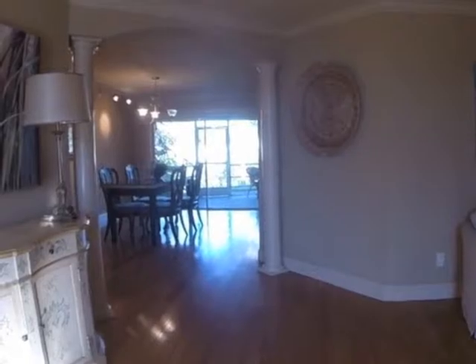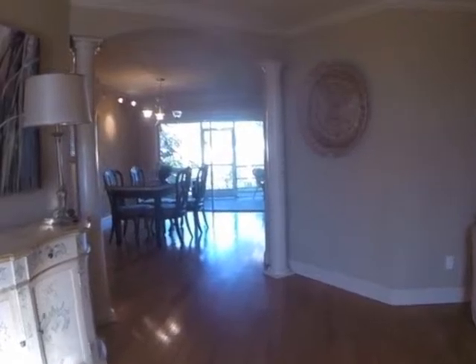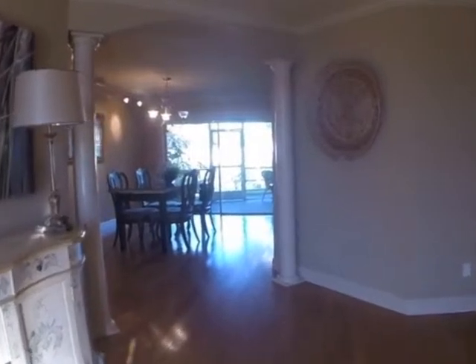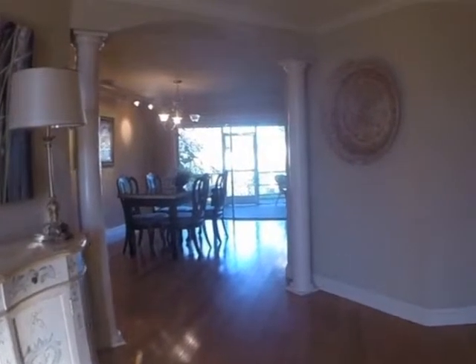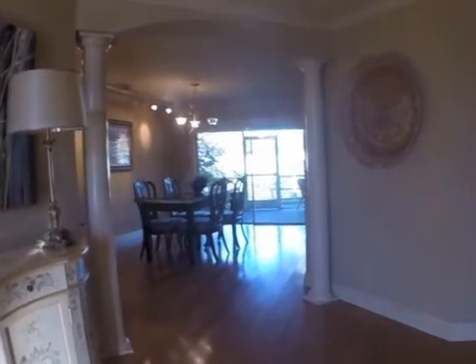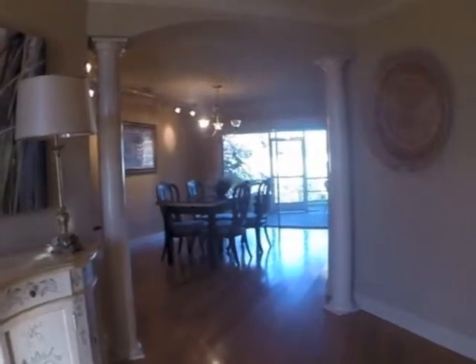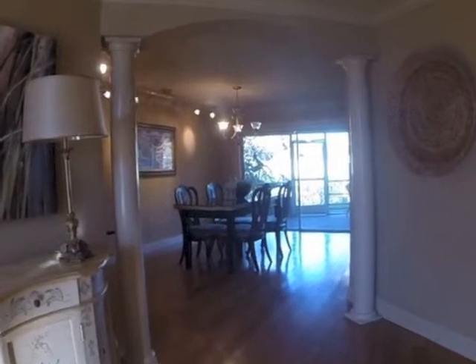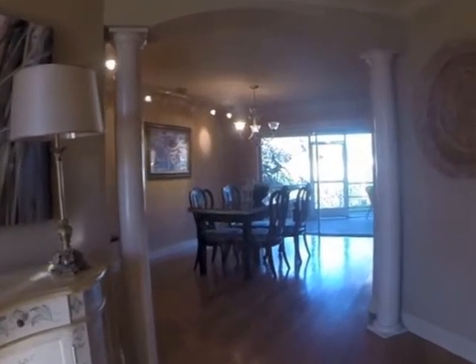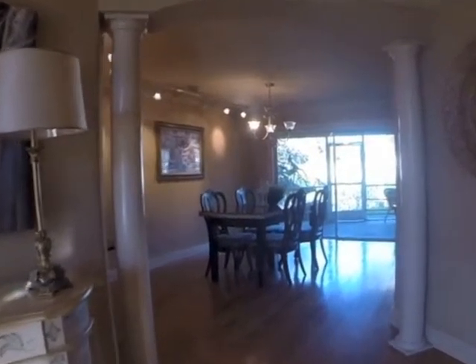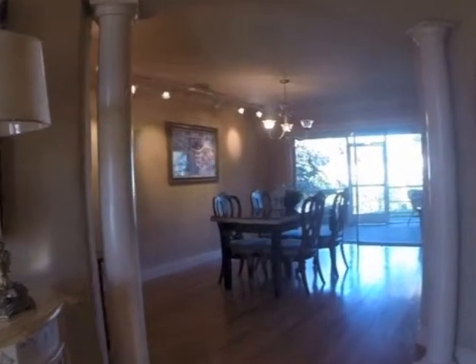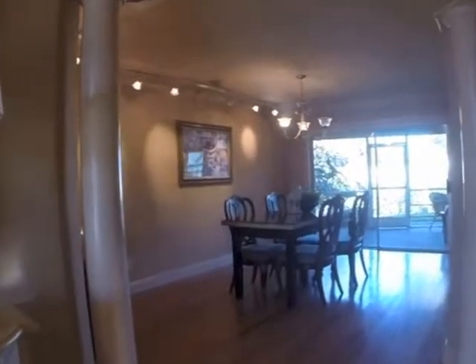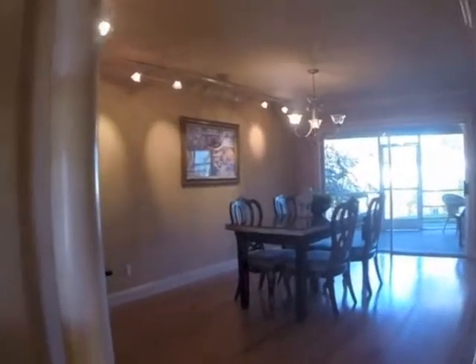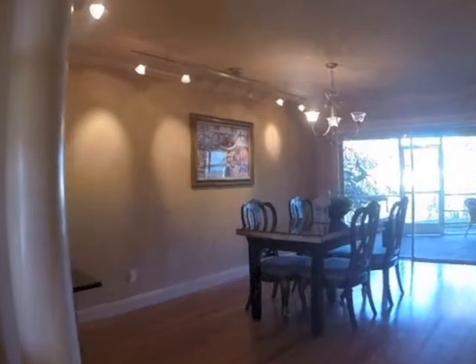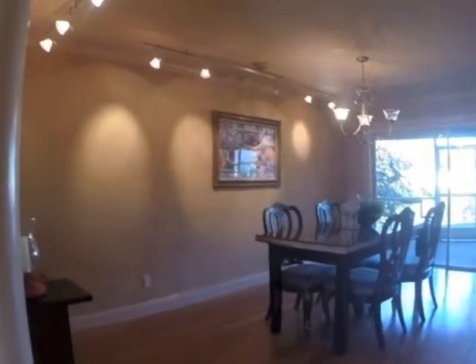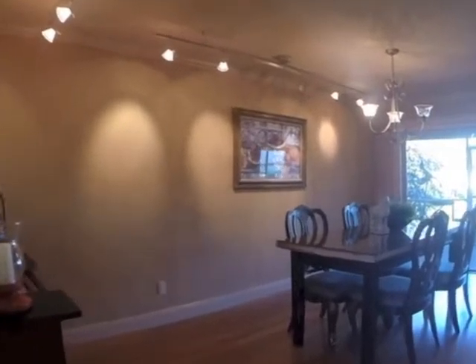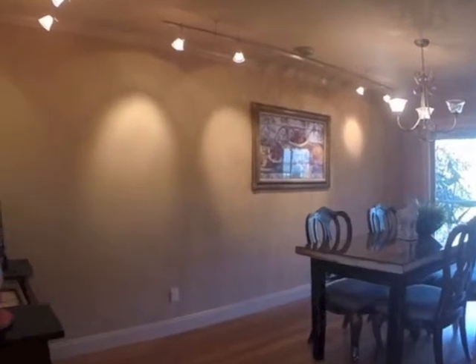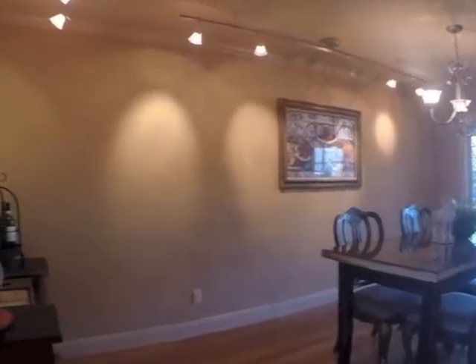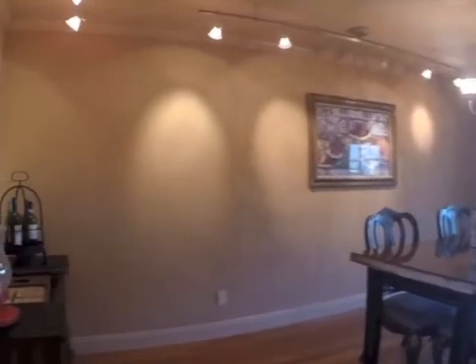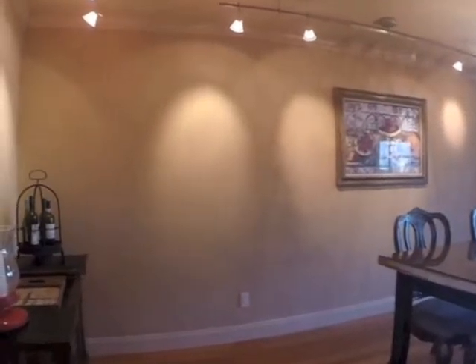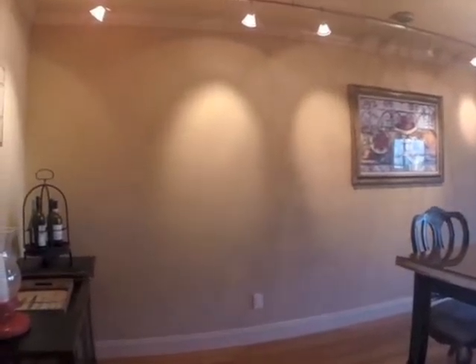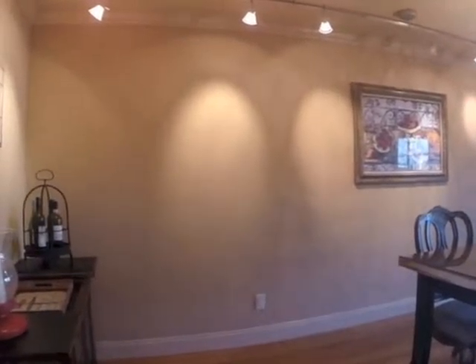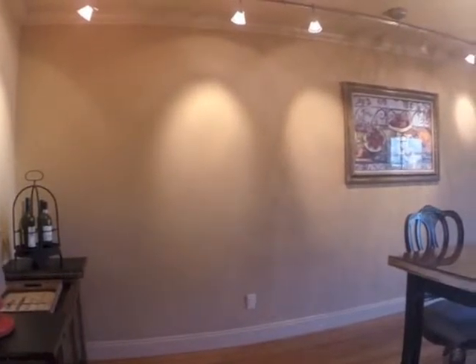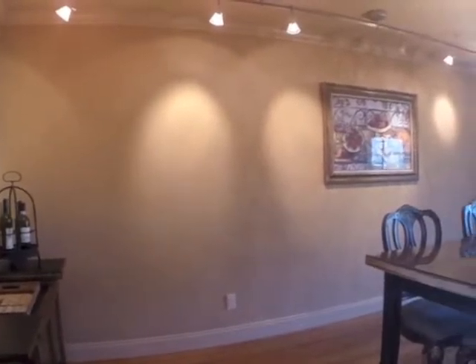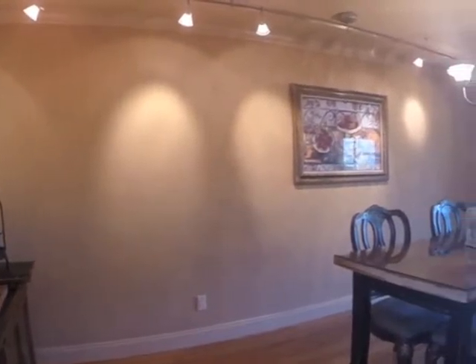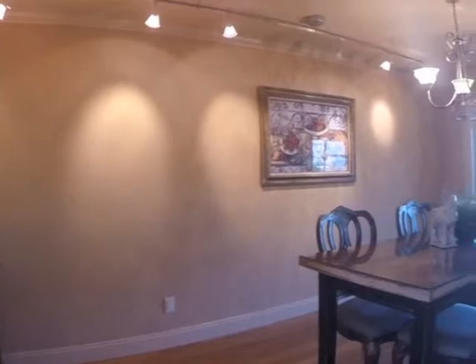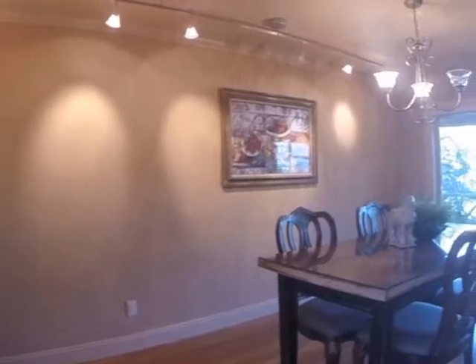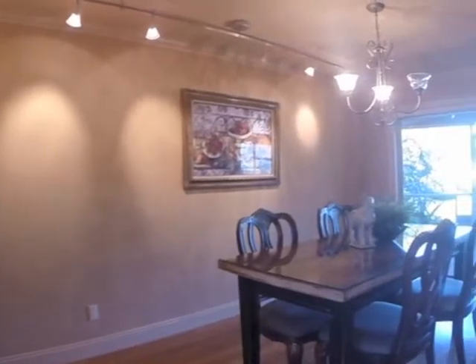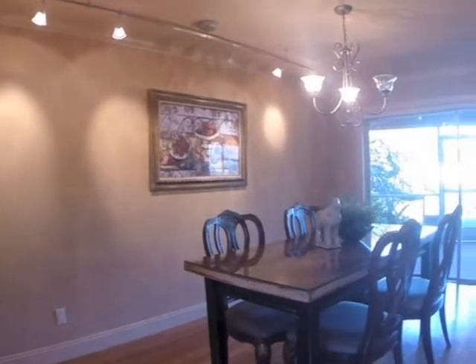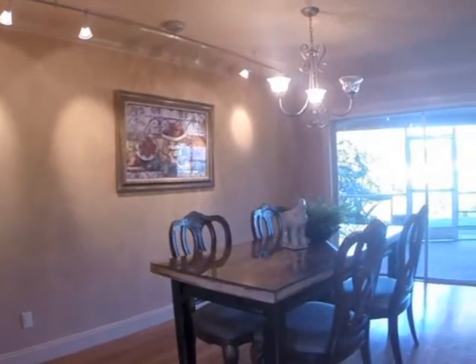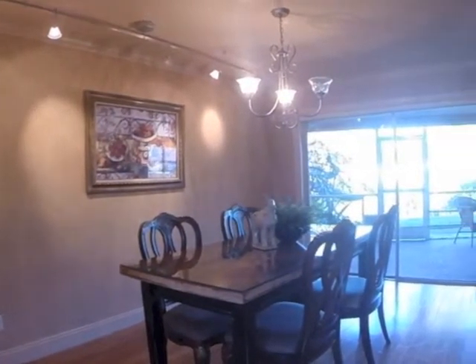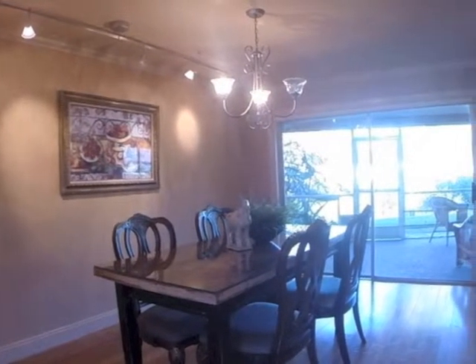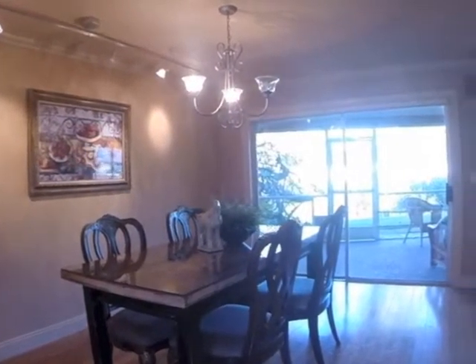Now let's head into the back of the house. Here we're going into the formal dining room. Look at all that track lighting — great for showing off artwork. More doors that show off the outdoors.